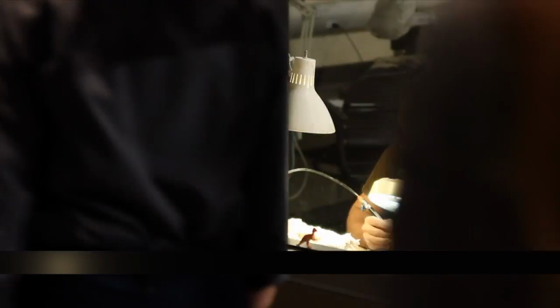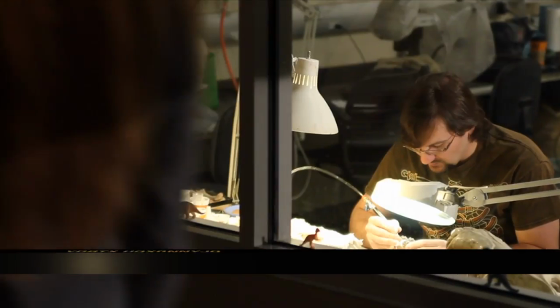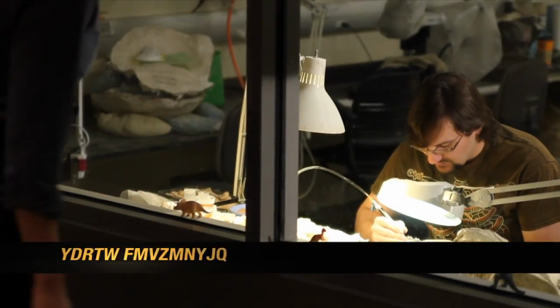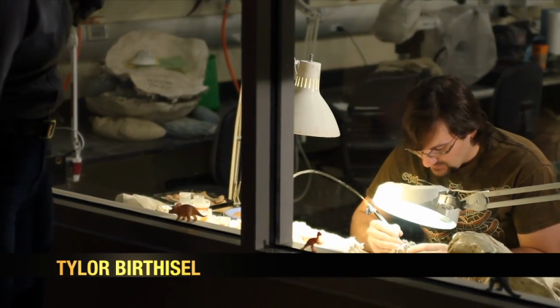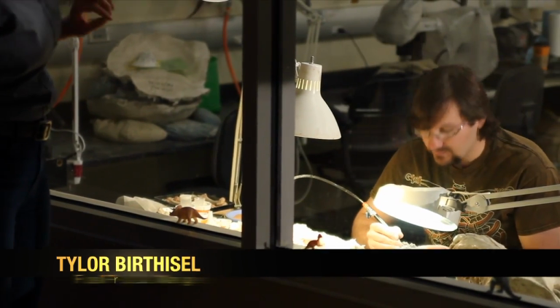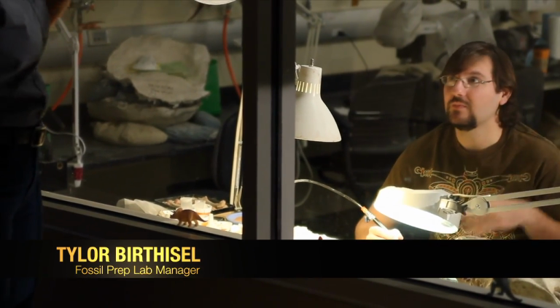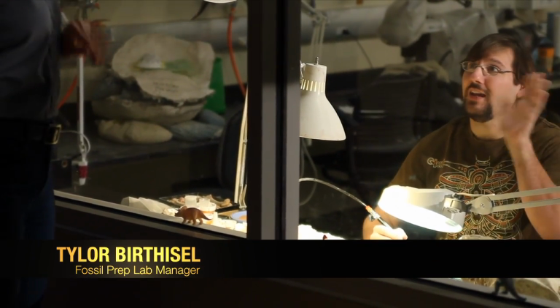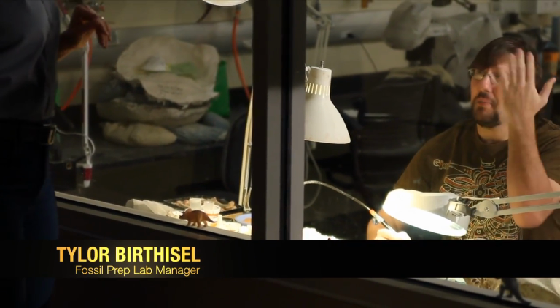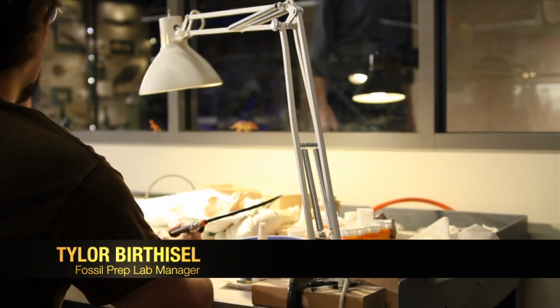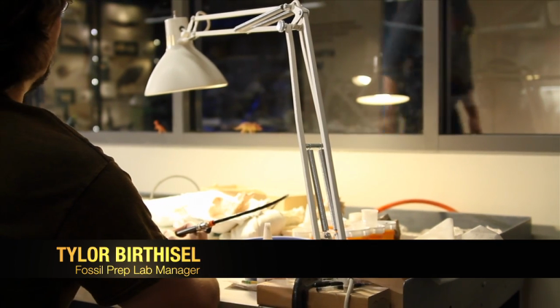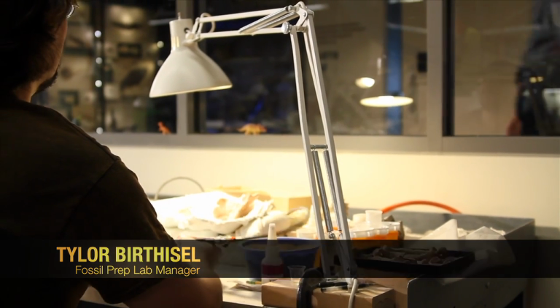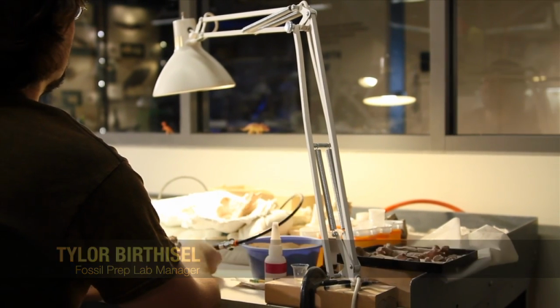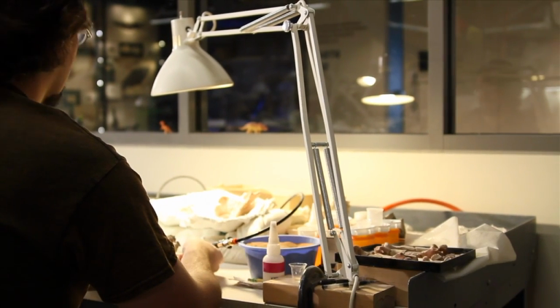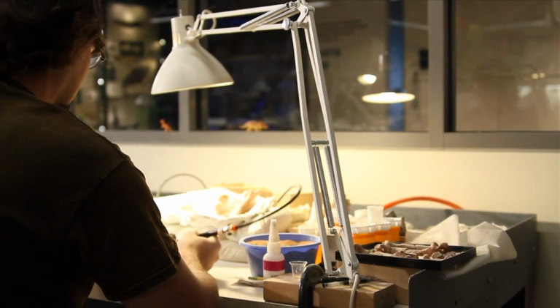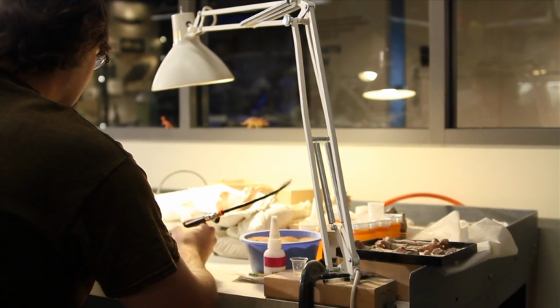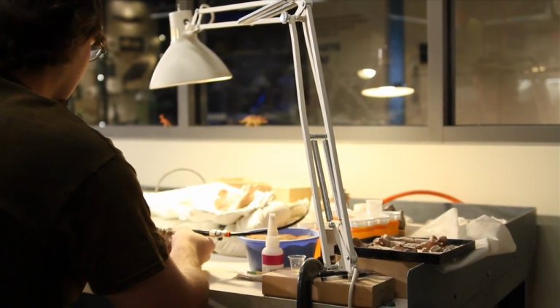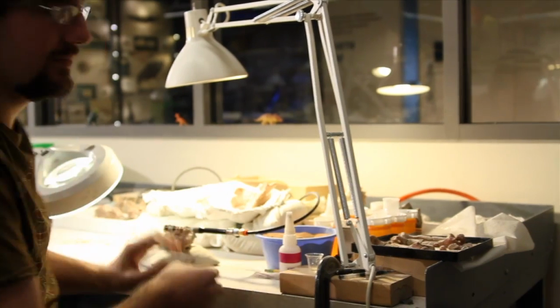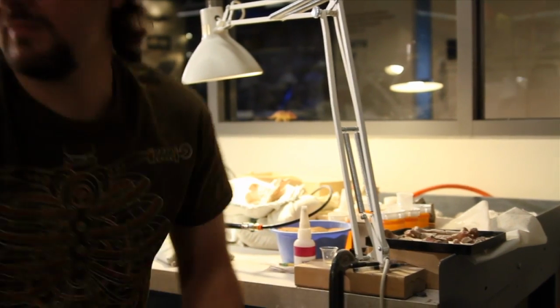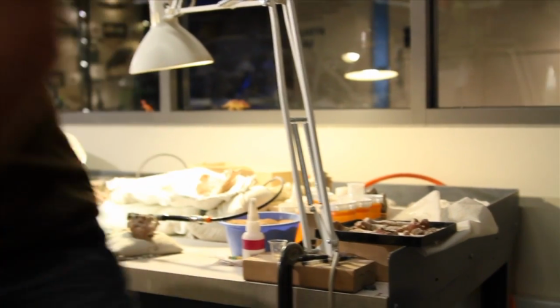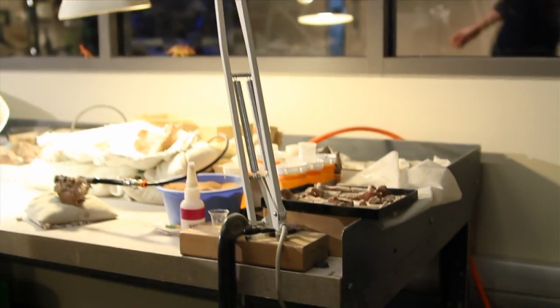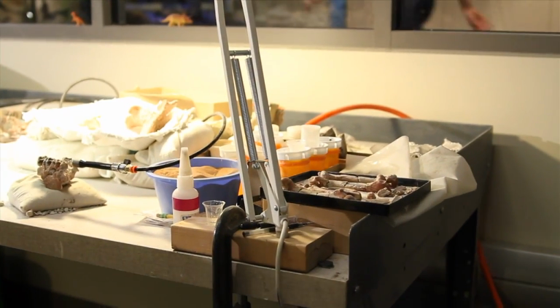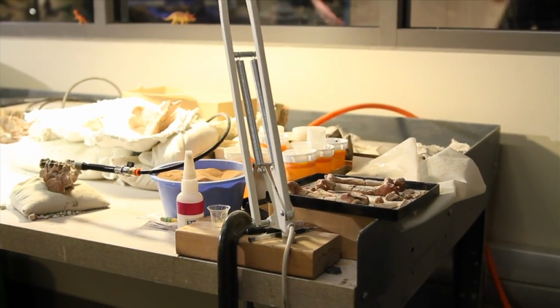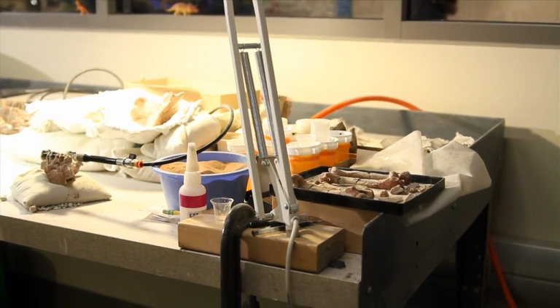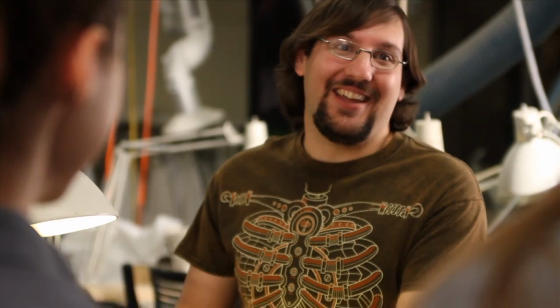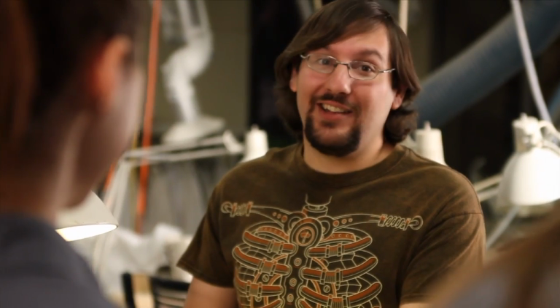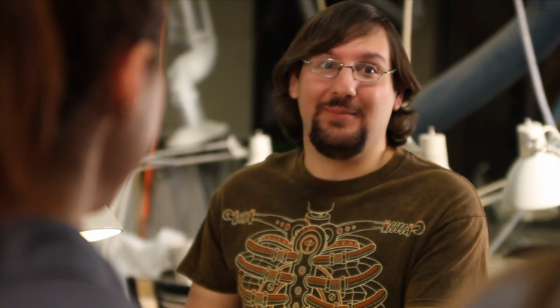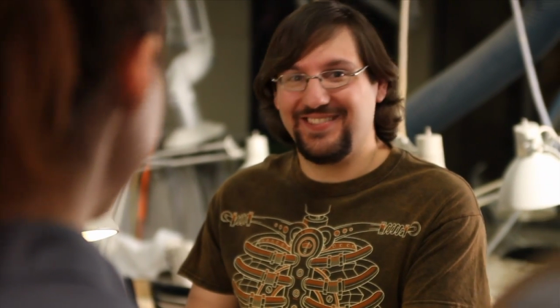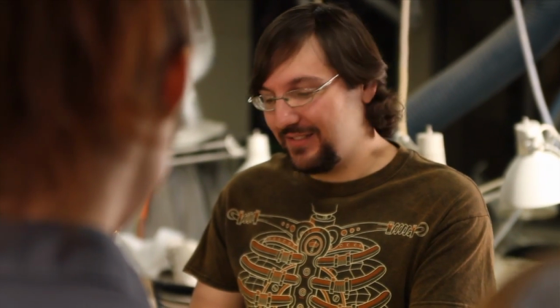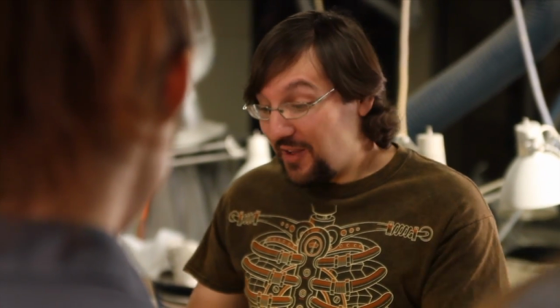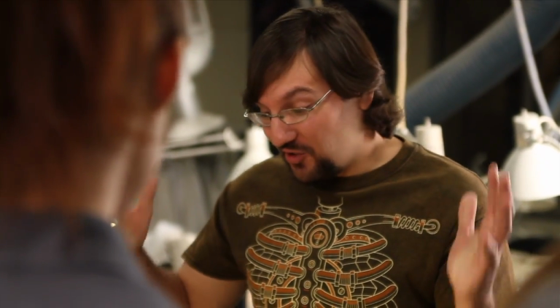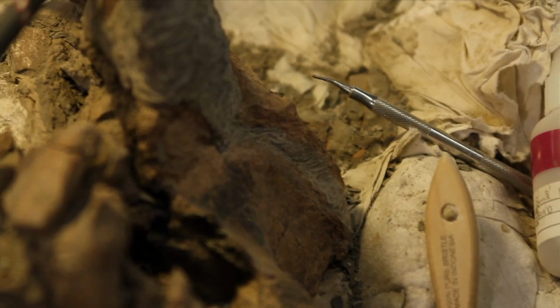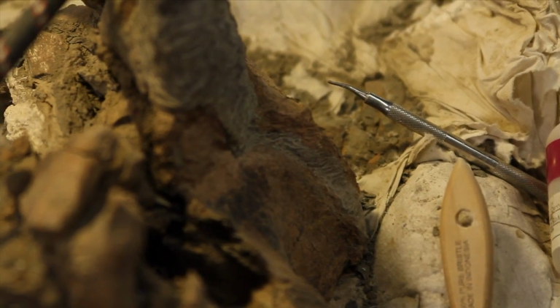This is Tyler, our fossil prep lab manager. He oversees all the projects volunteers take on in this lab. Hey Jess and Natalie, what's up? How are the fossils going? Fossils are going awesome!